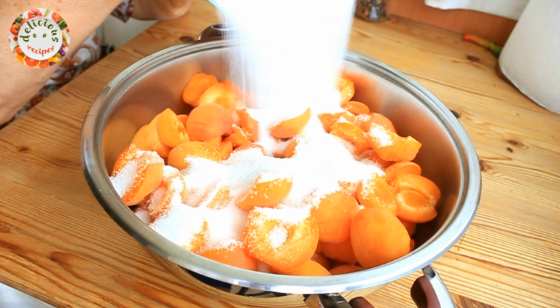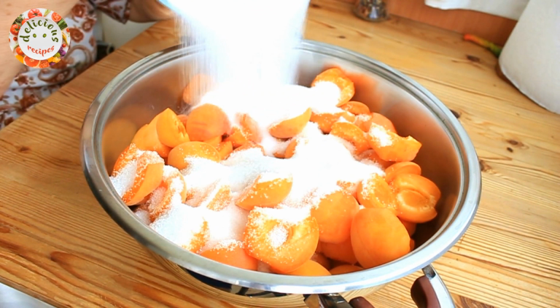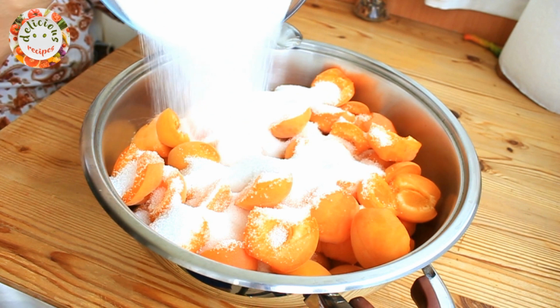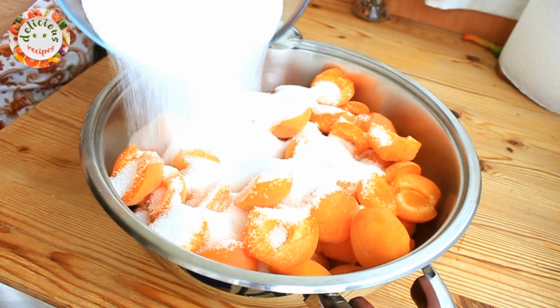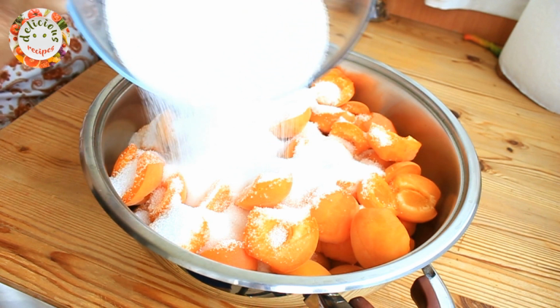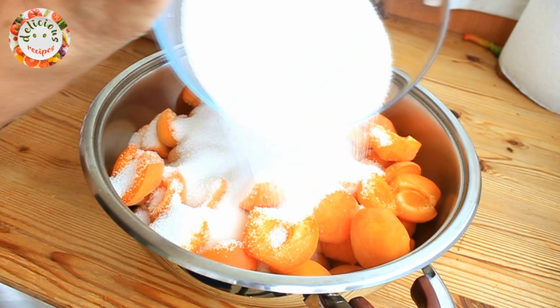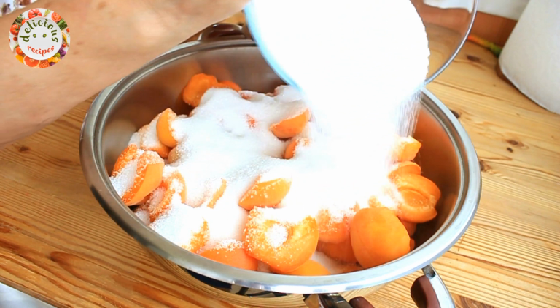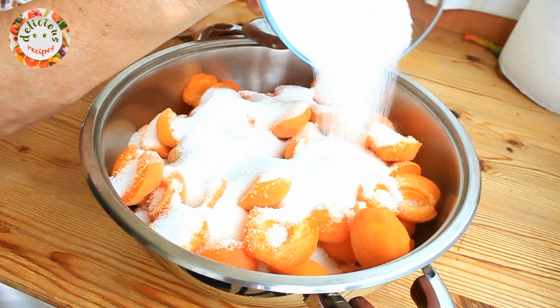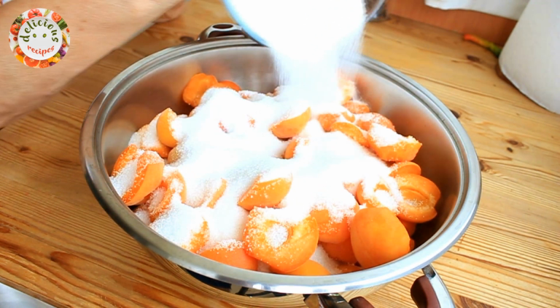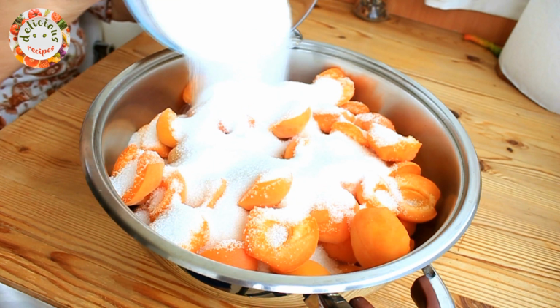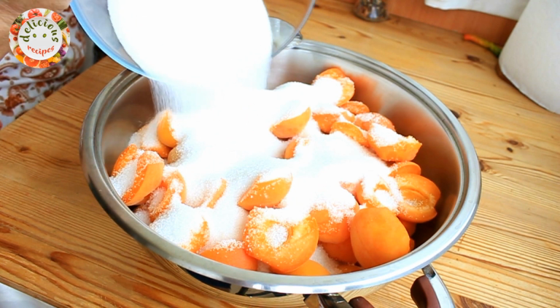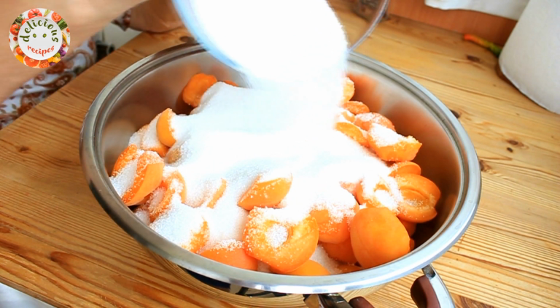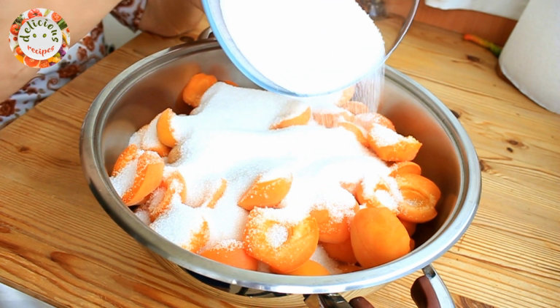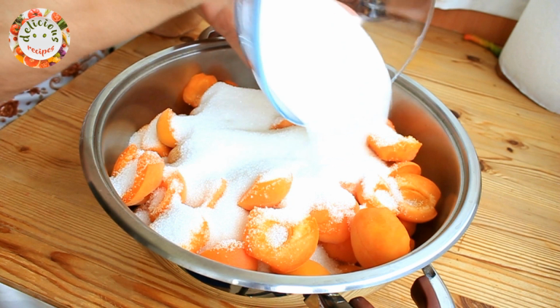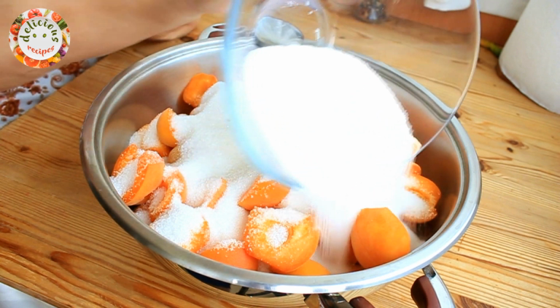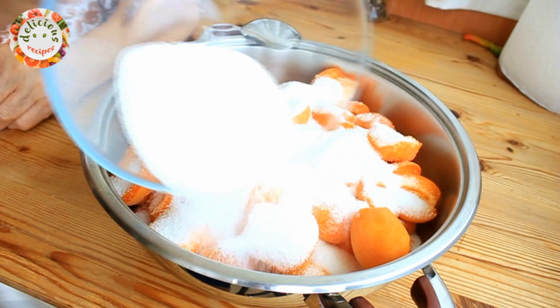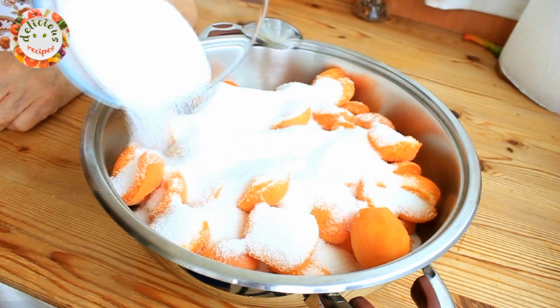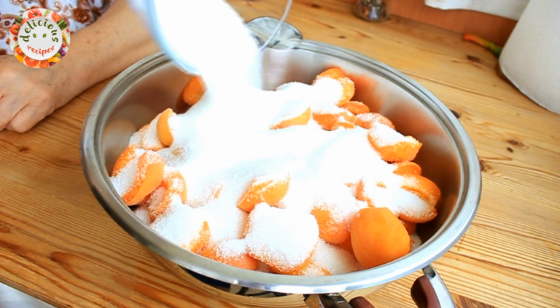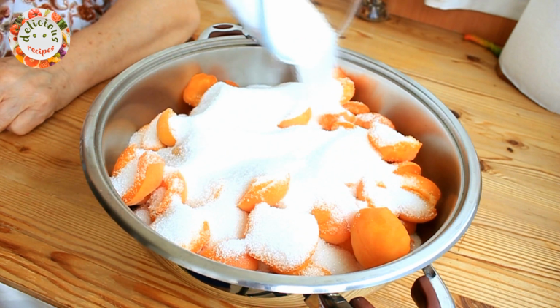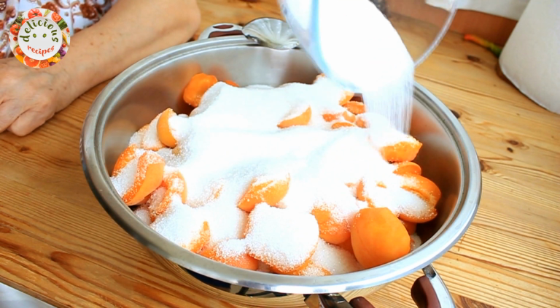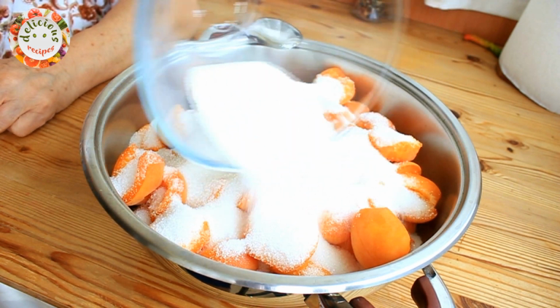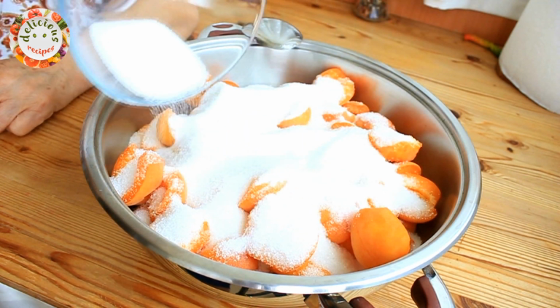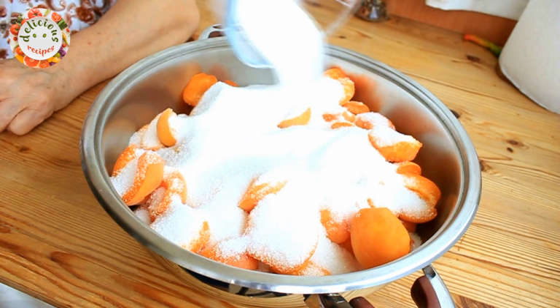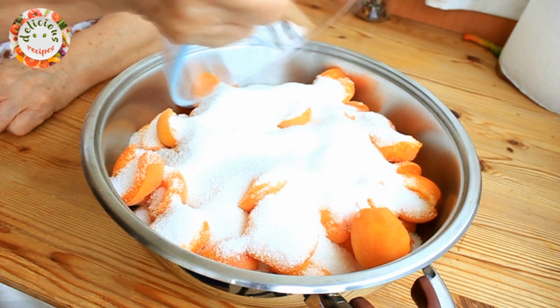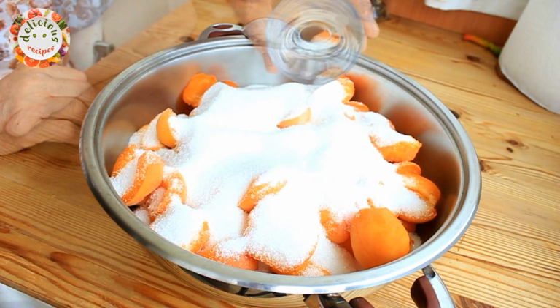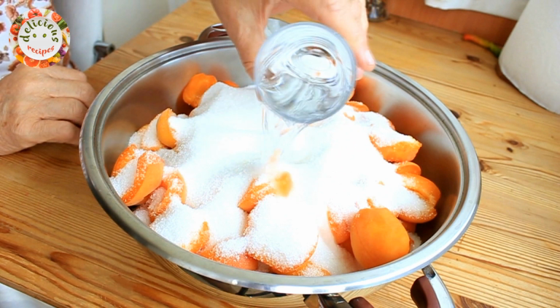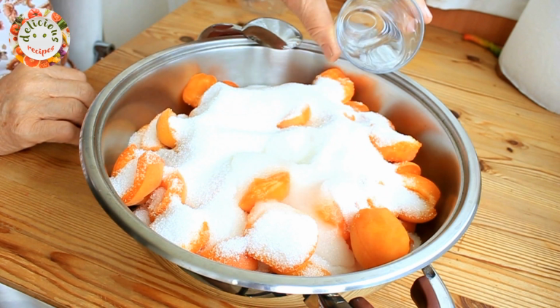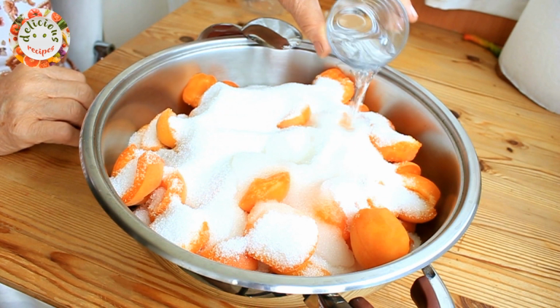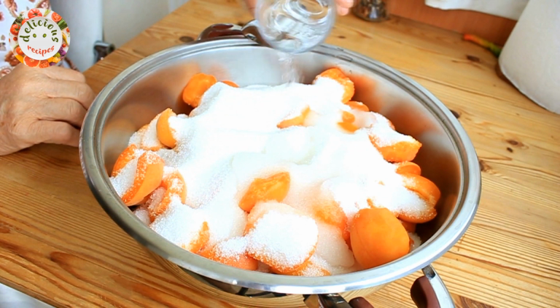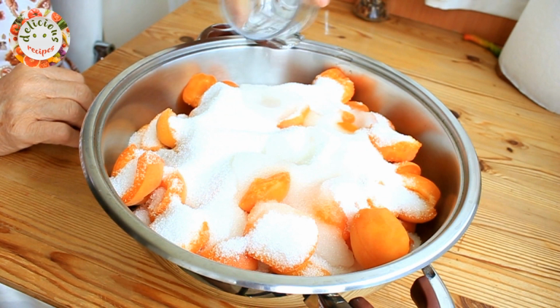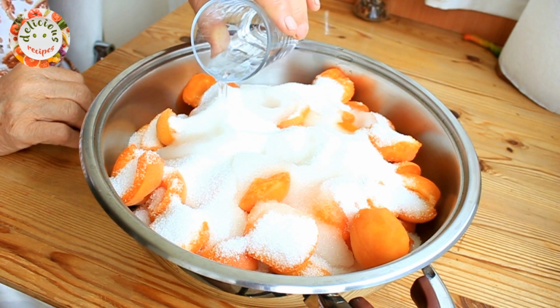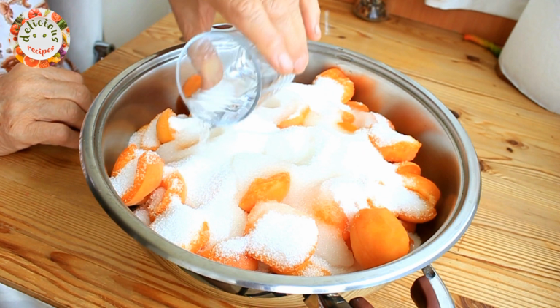I am pouring six cups of granulated sugar over them. I am now adding half a cup of water to them and putting the lid on to let it rest.